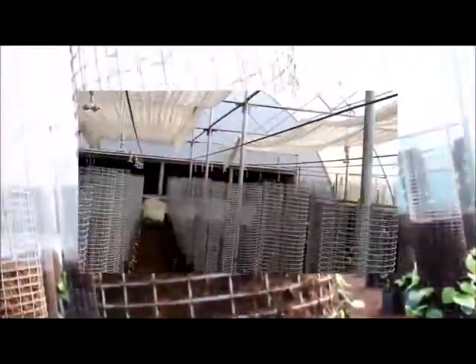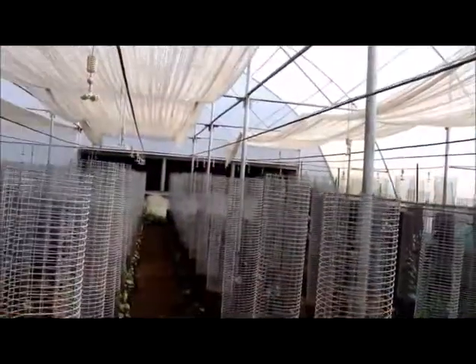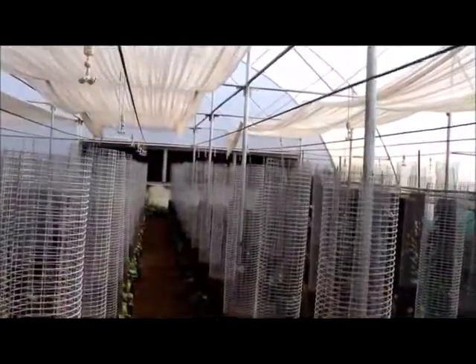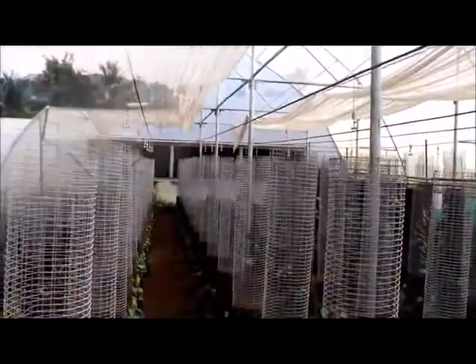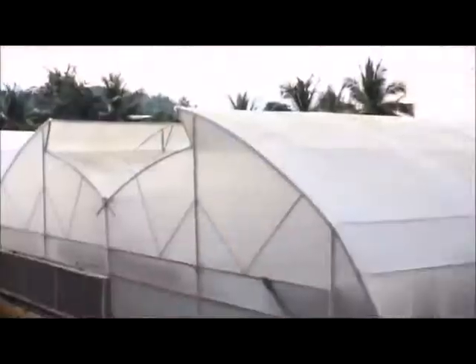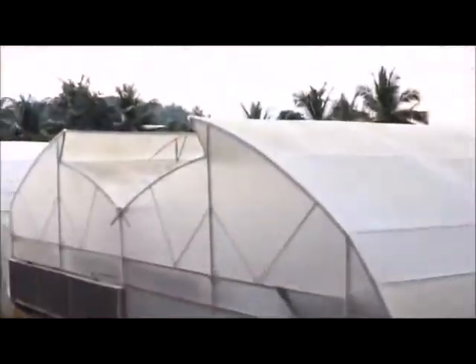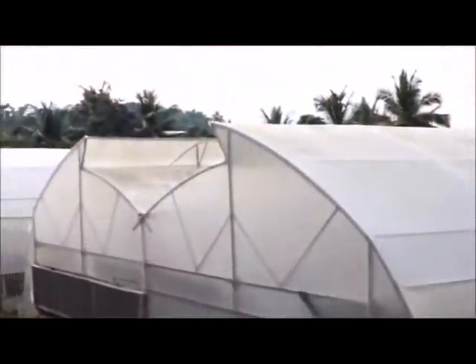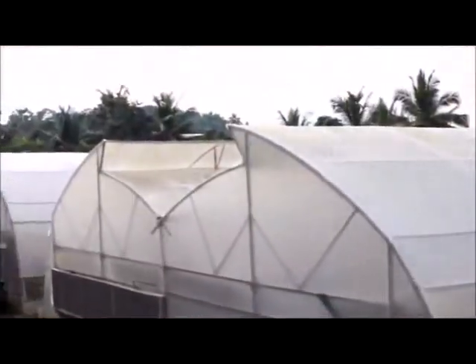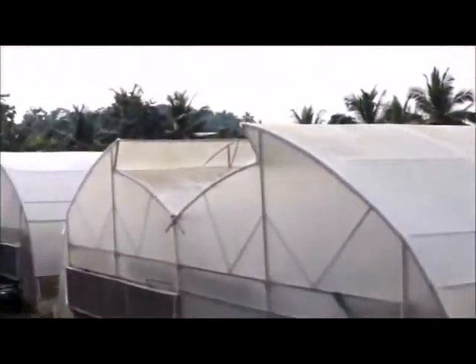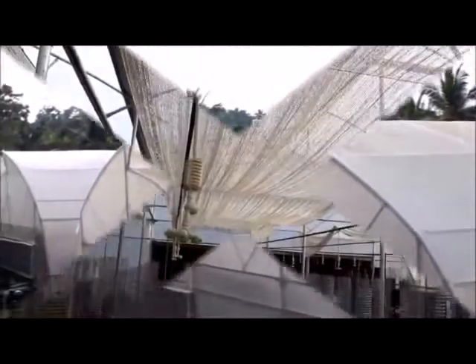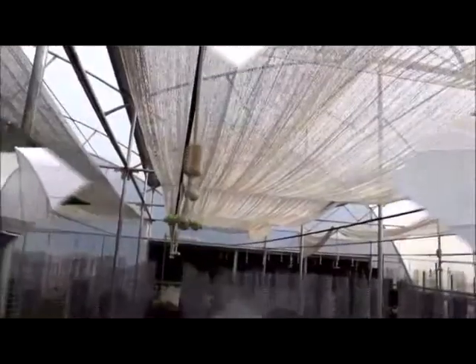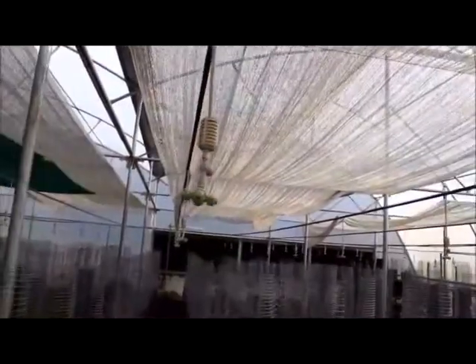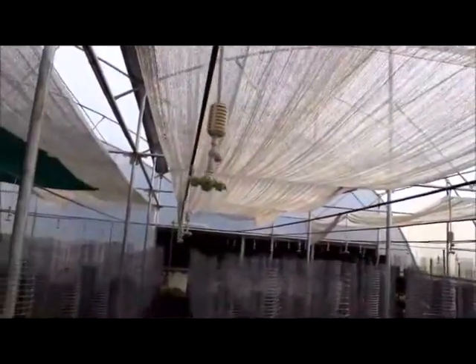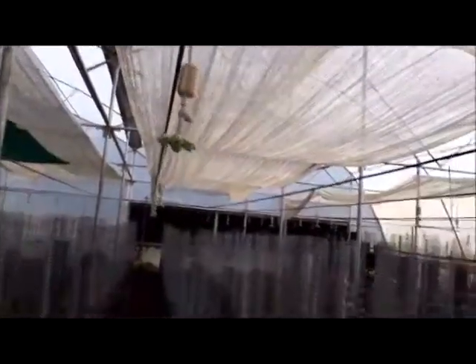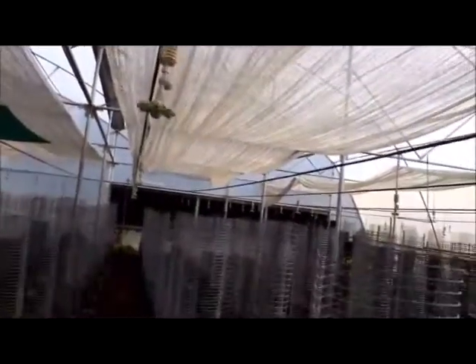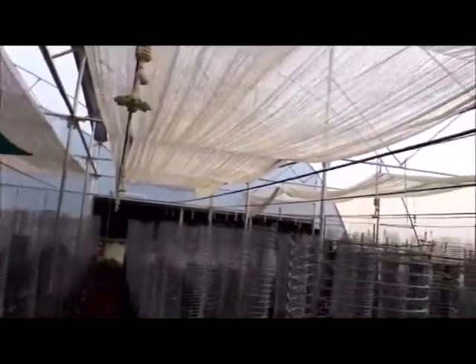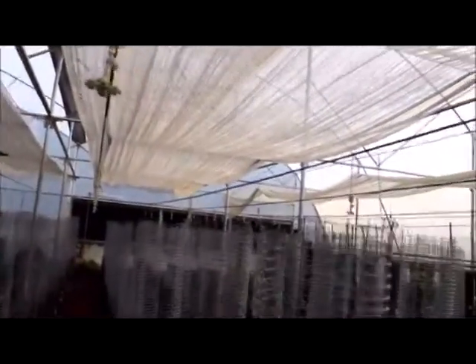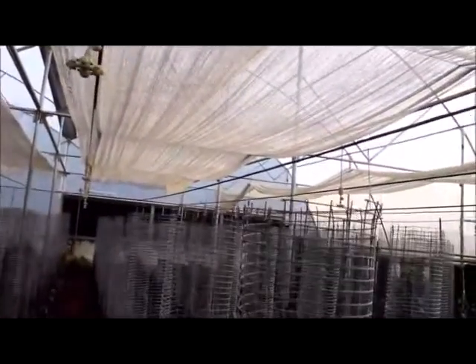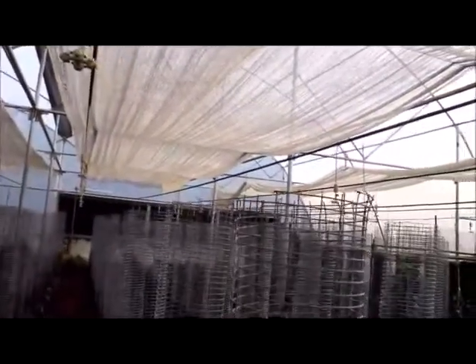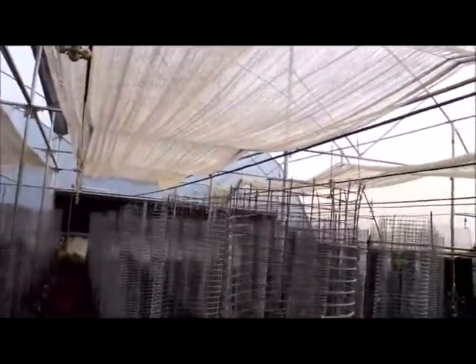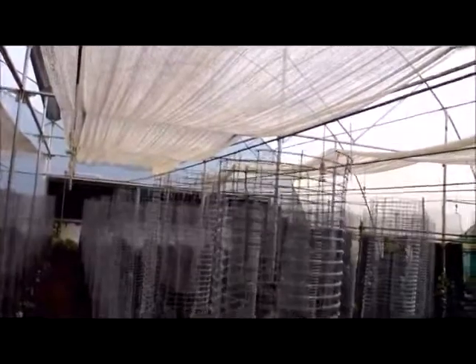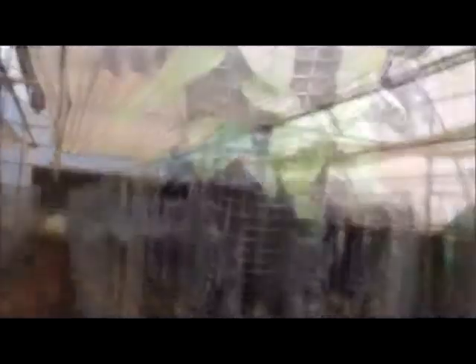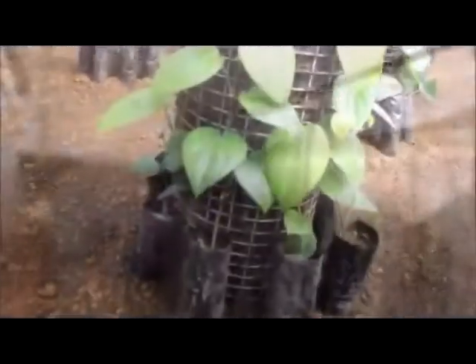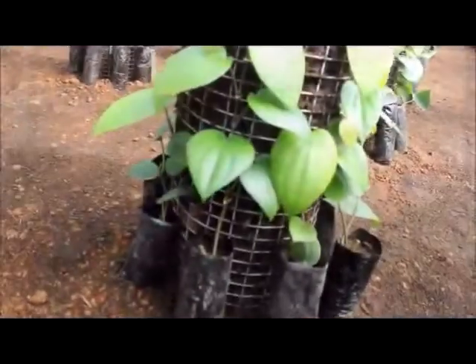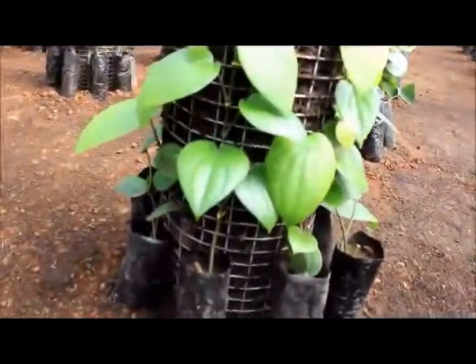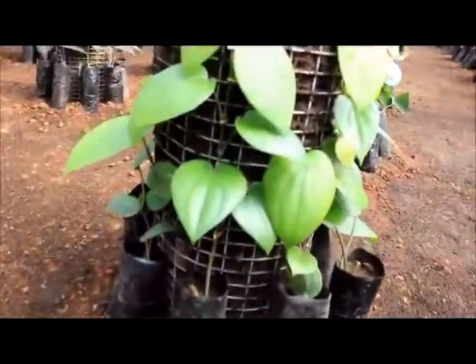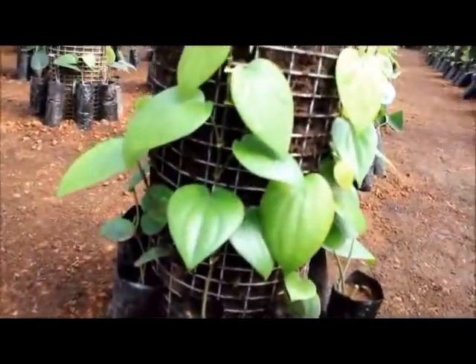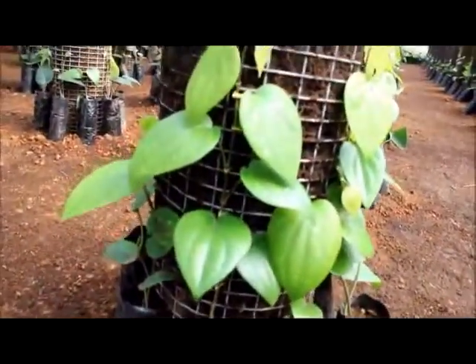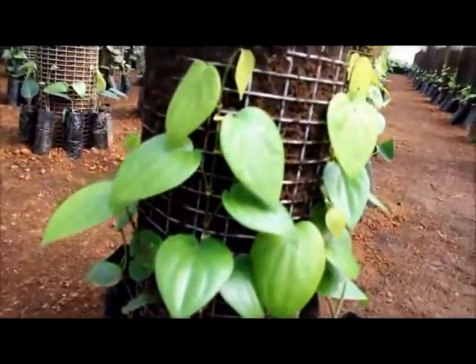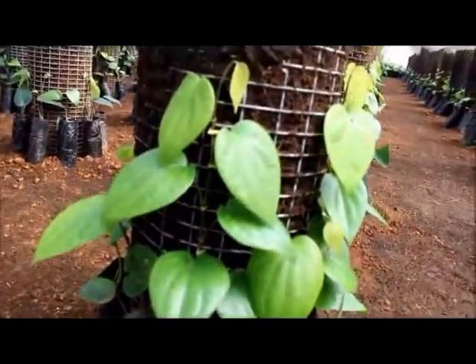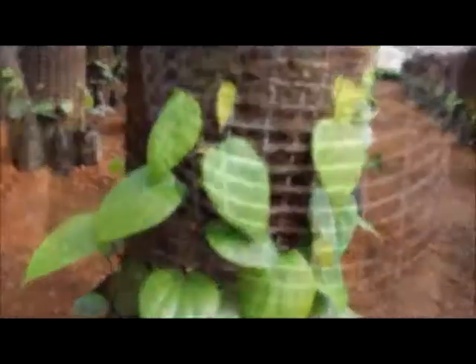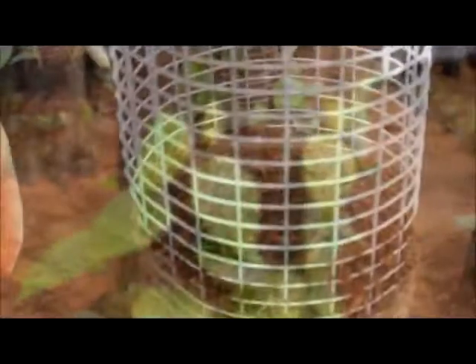The columns with black pepper cuttings are maintained in a high-tech poly house with controlled temperature and humidity. As and when the cuttings grow, medium is filled in the column.